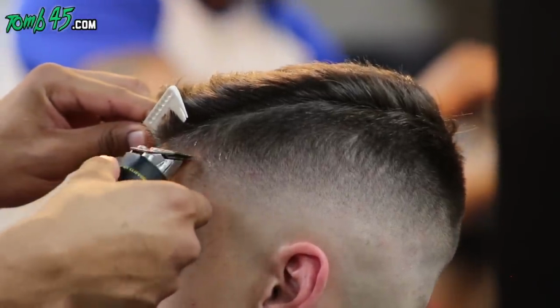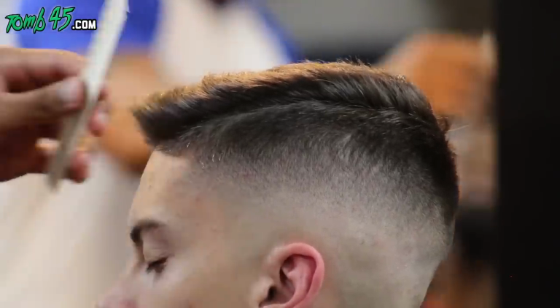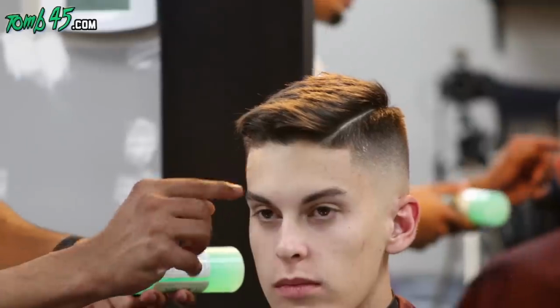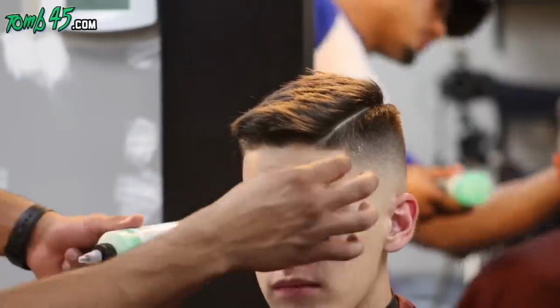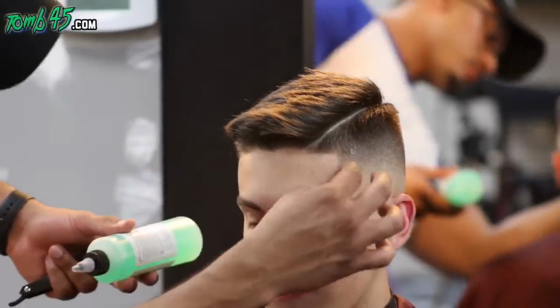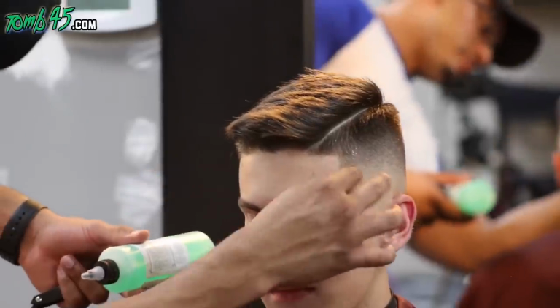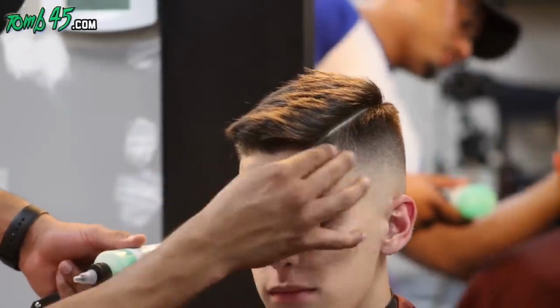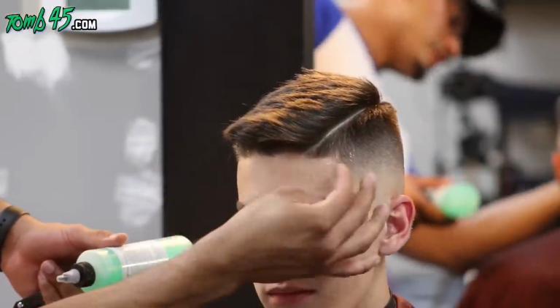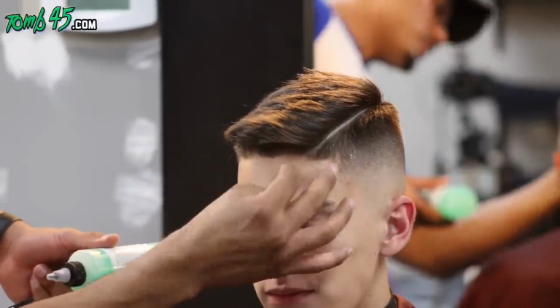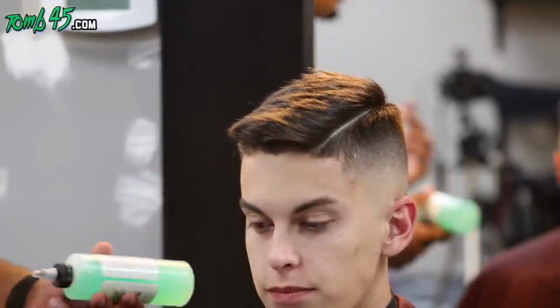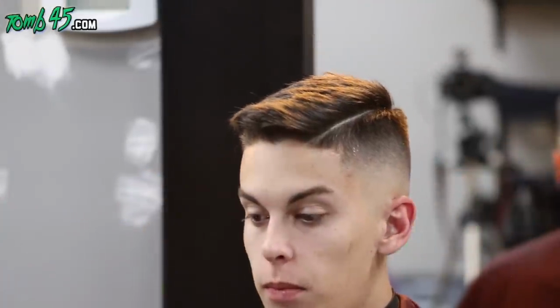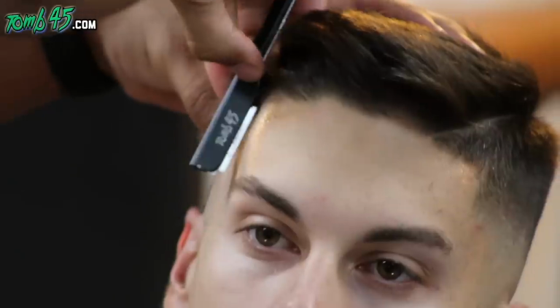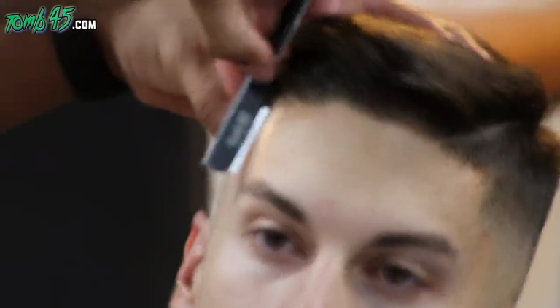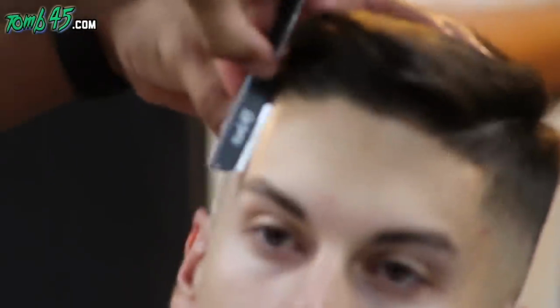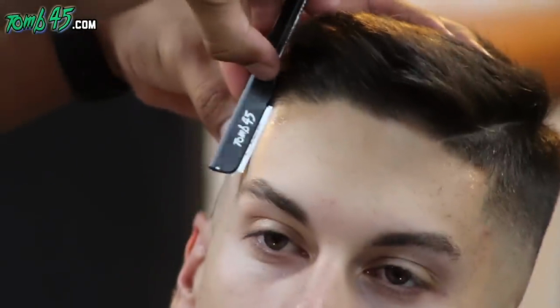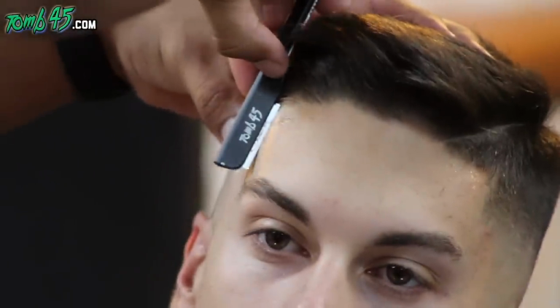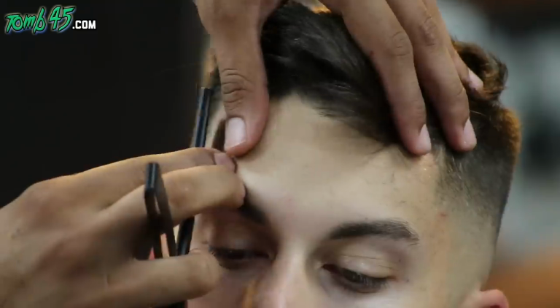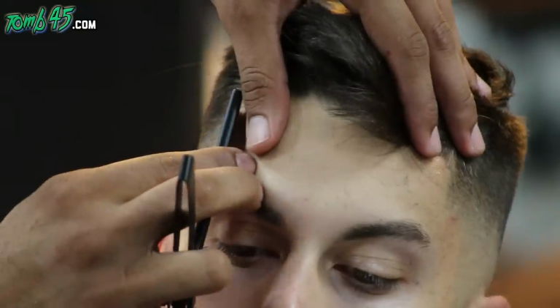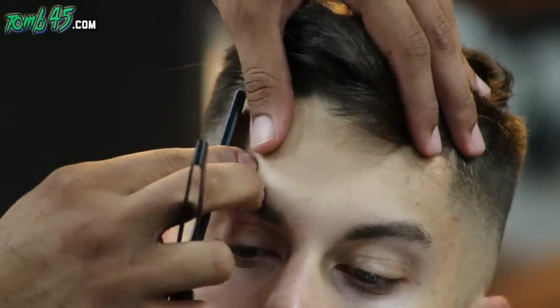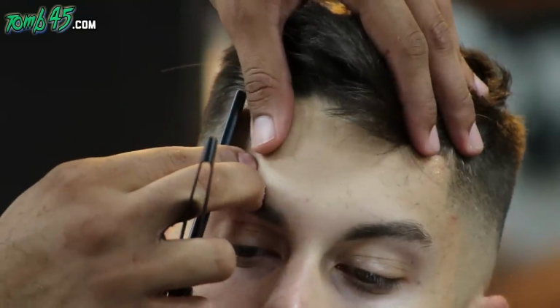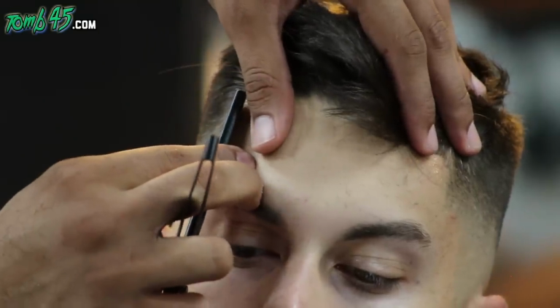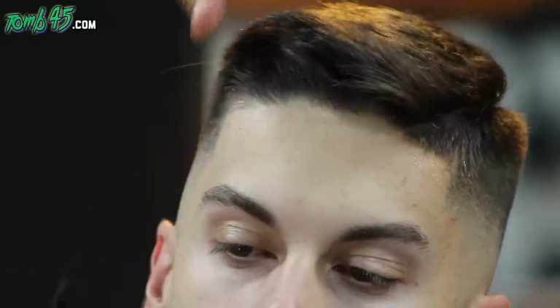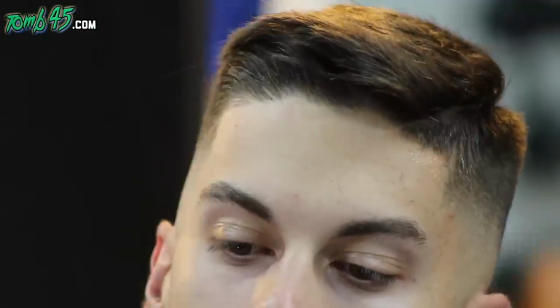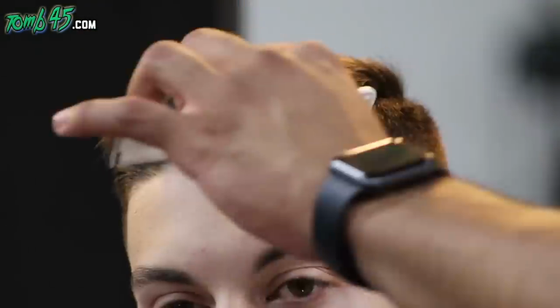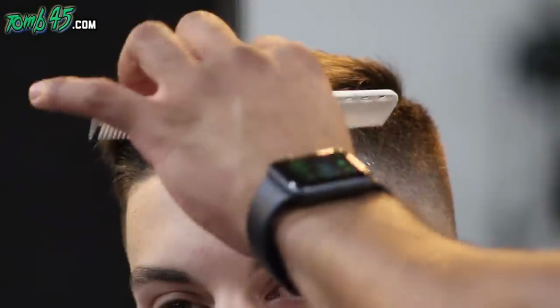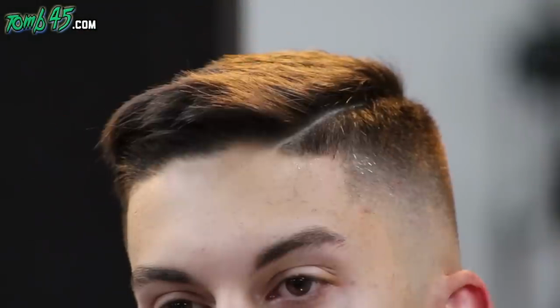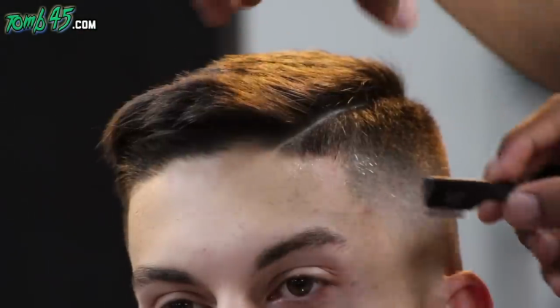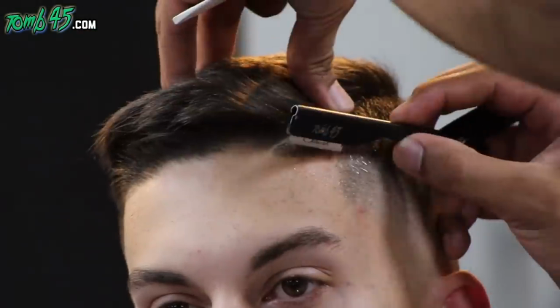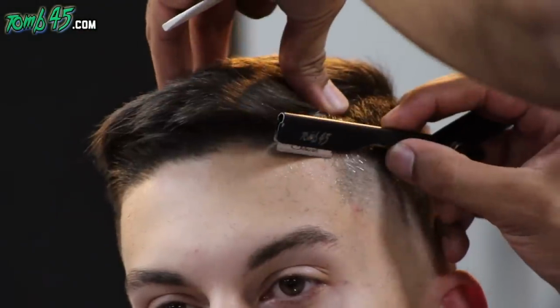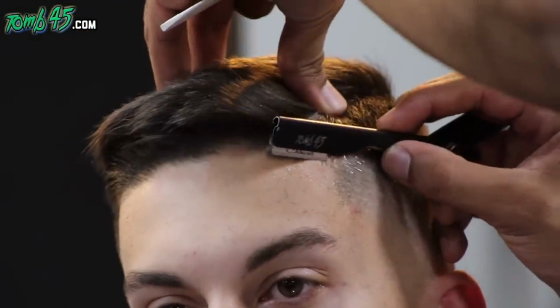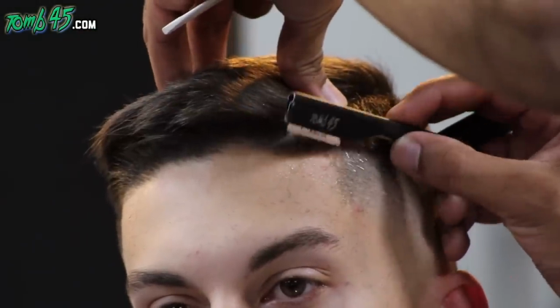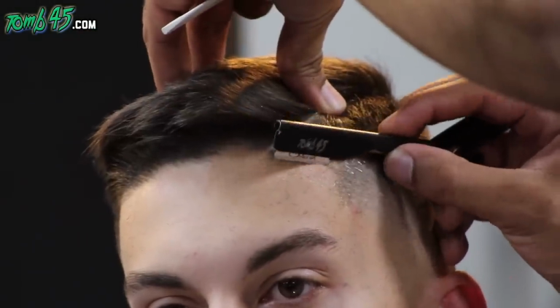Cam is in the military — he's in the Navy — so this is the perfect cut for his lifestyle and the type of person he is. Really cool dude.